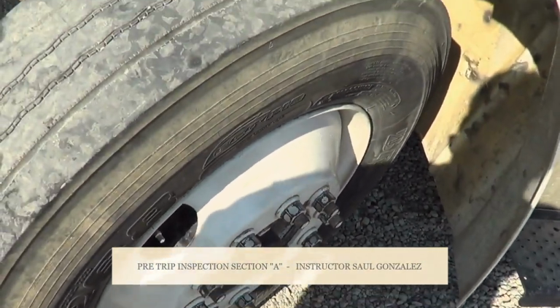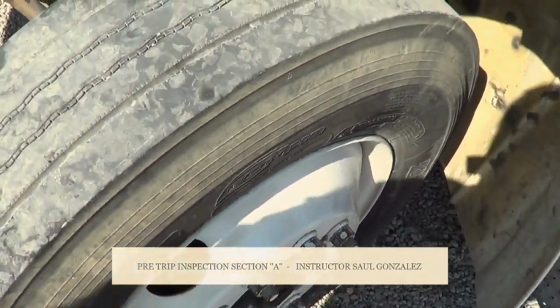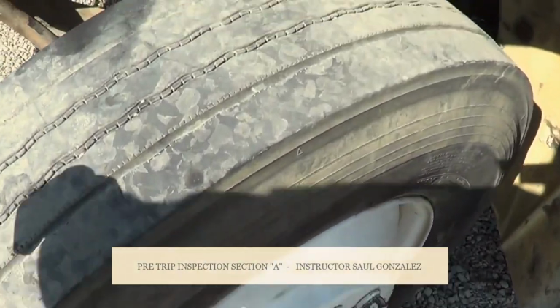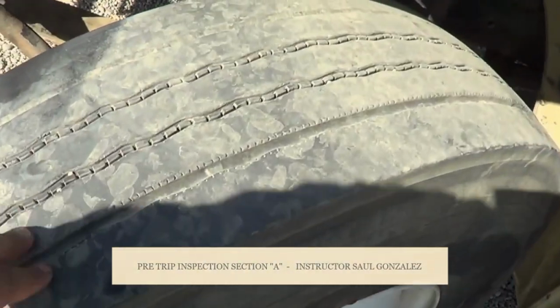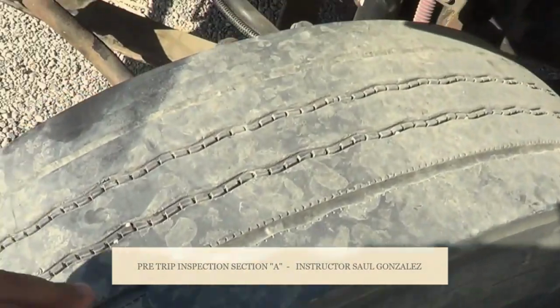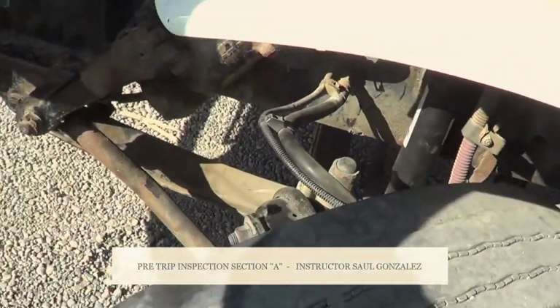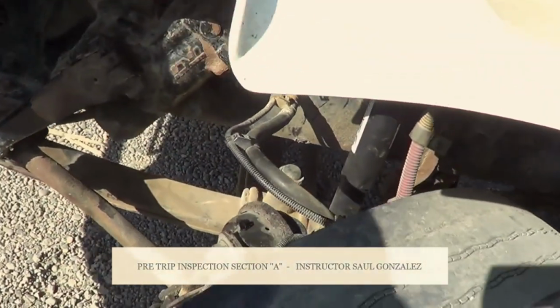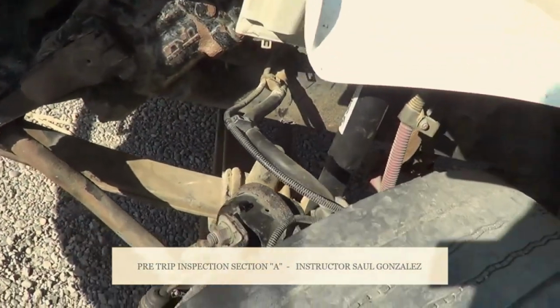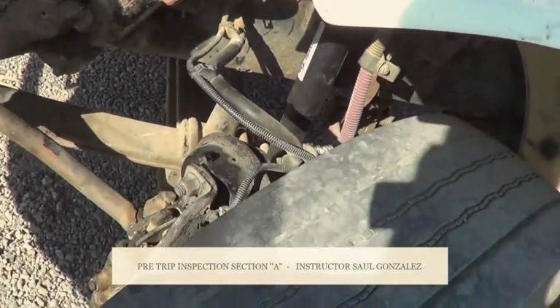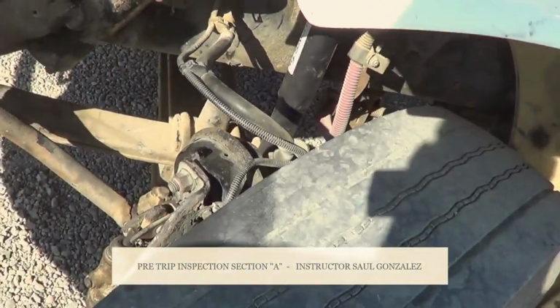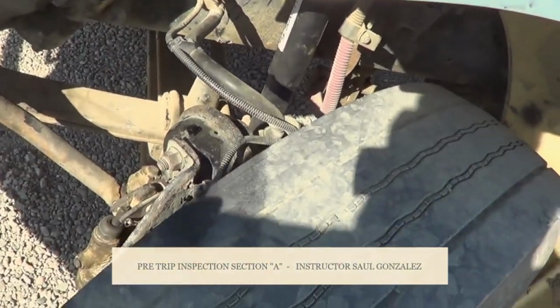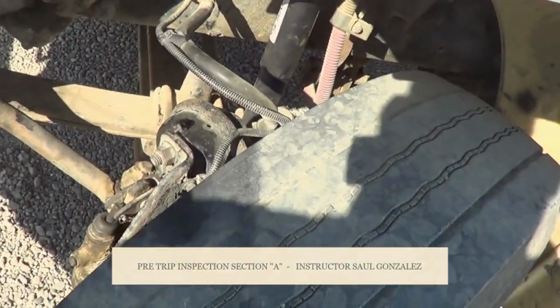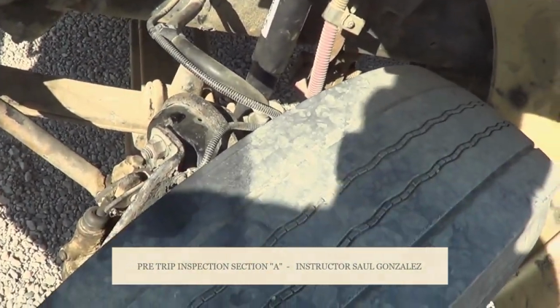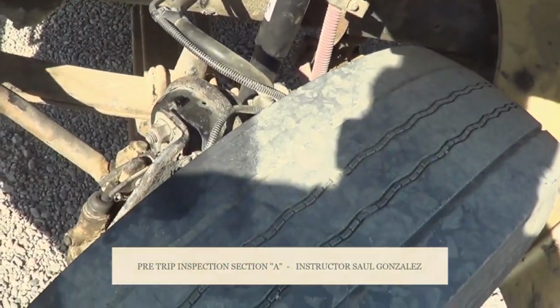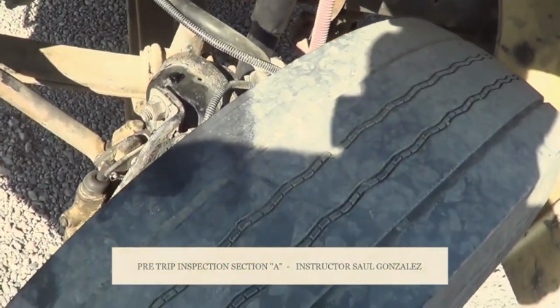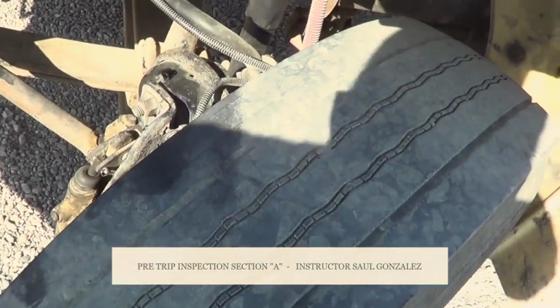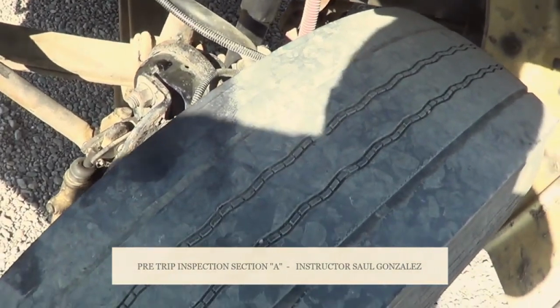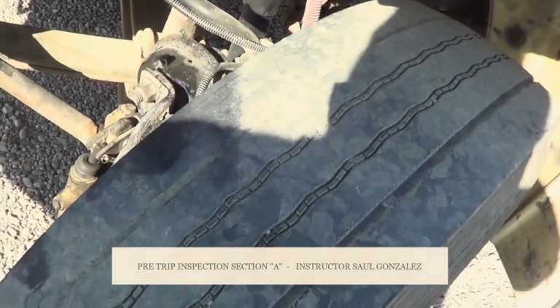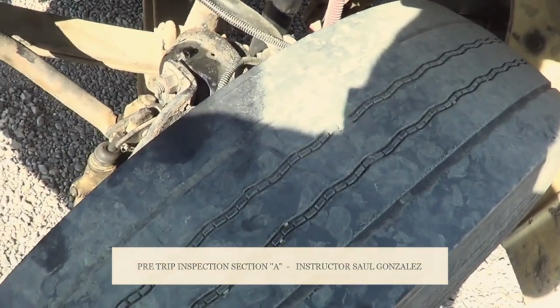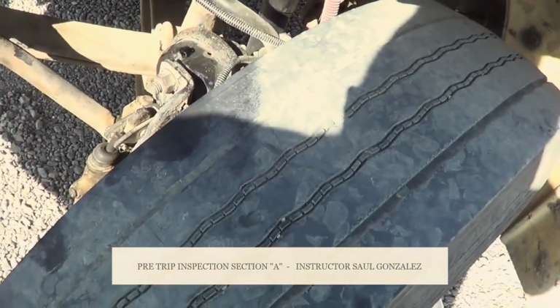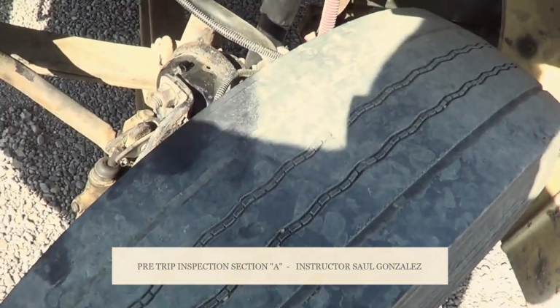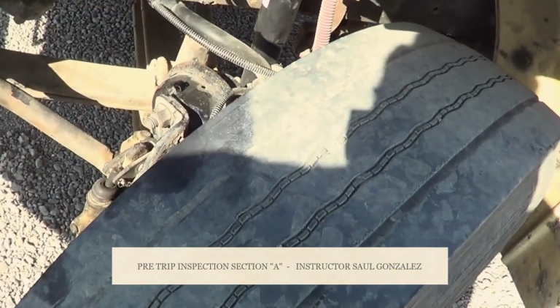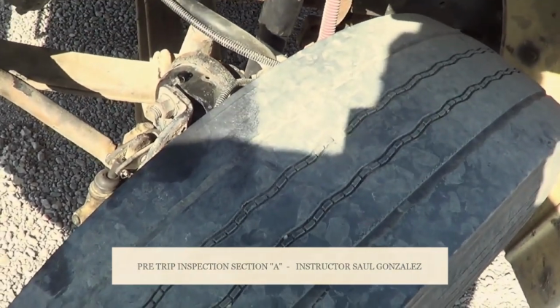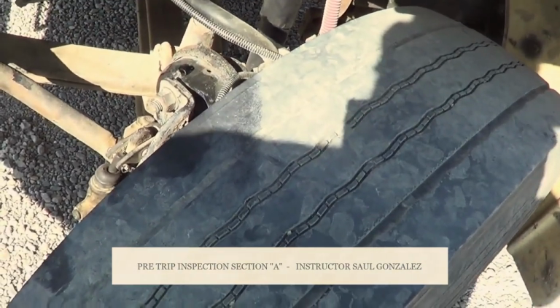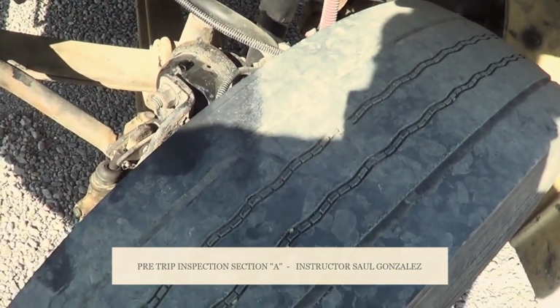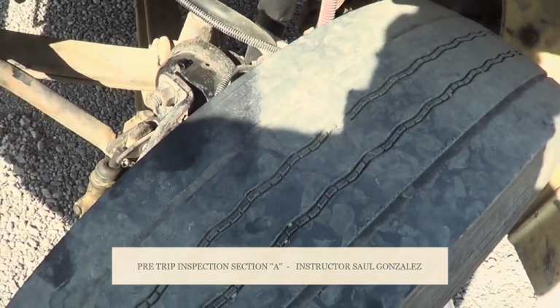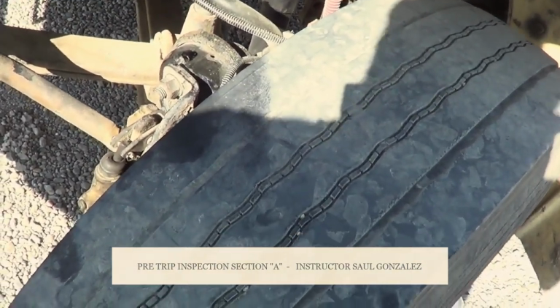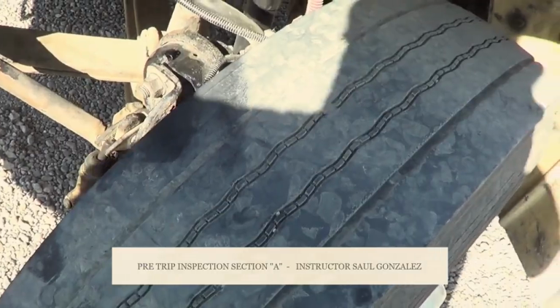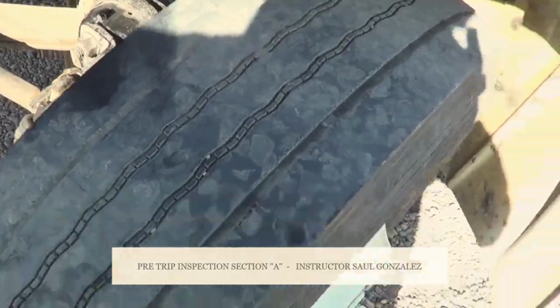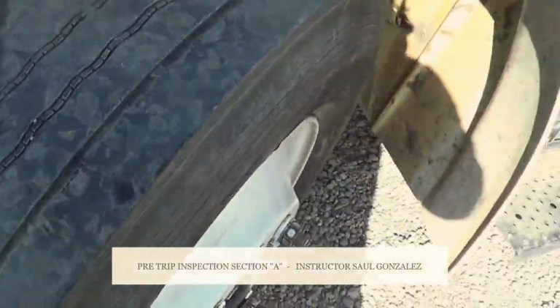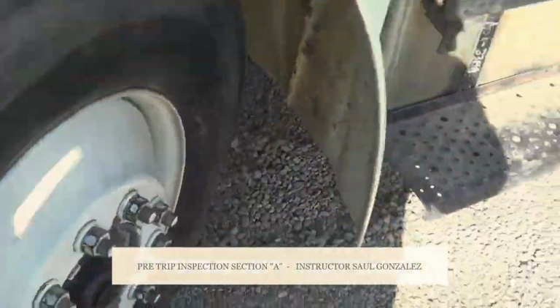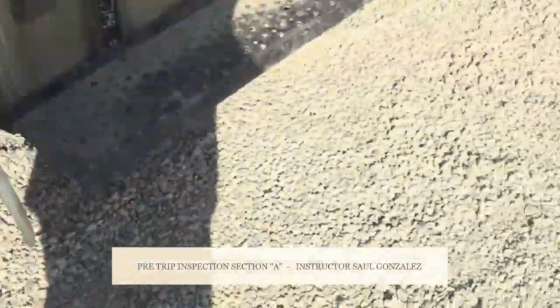The way I inspect this tire, I will inspect the tire on the other side. This concludes my A pre-trip. Once you say this concludes my A pre-trip, there's nothing to add — you pass or you fail. From here, I'm going to inspect my couplings.